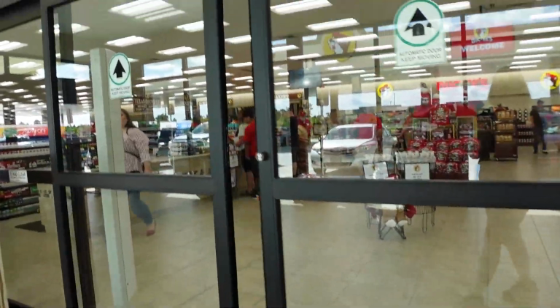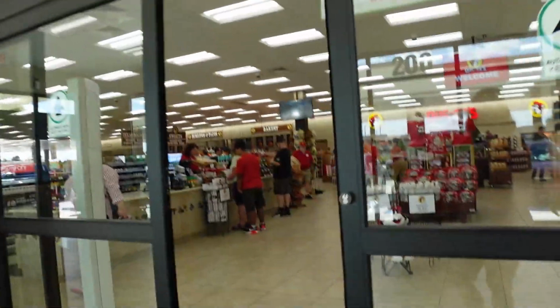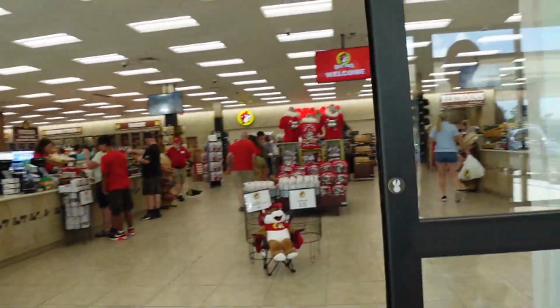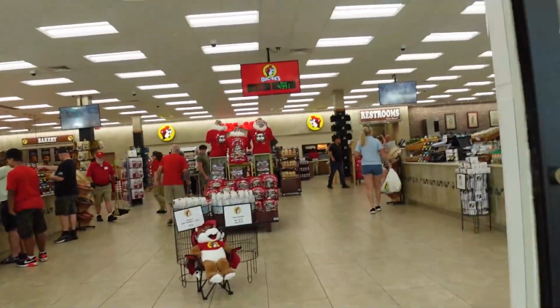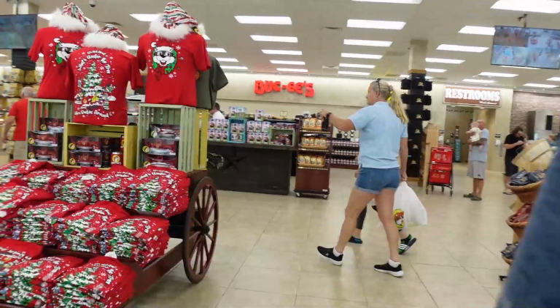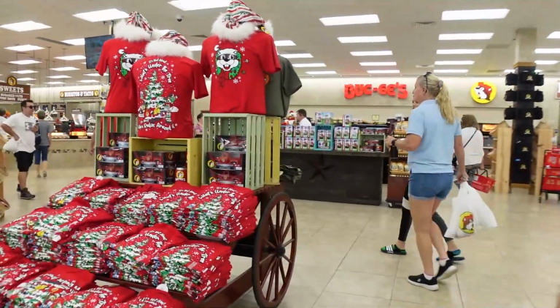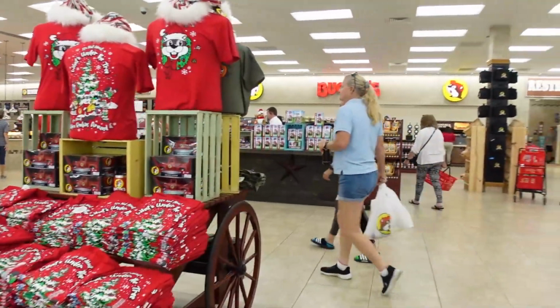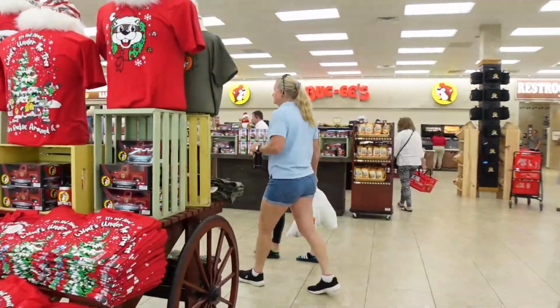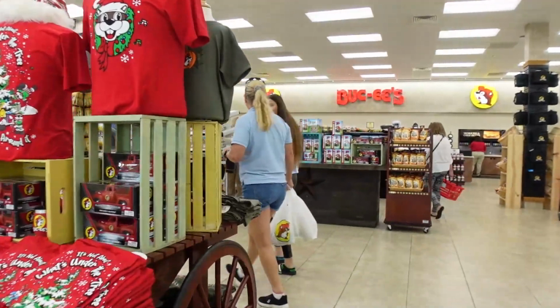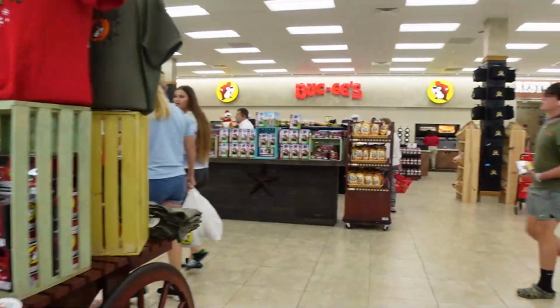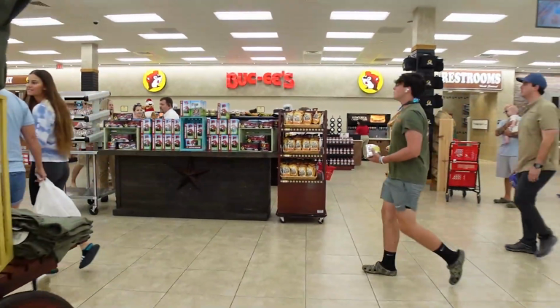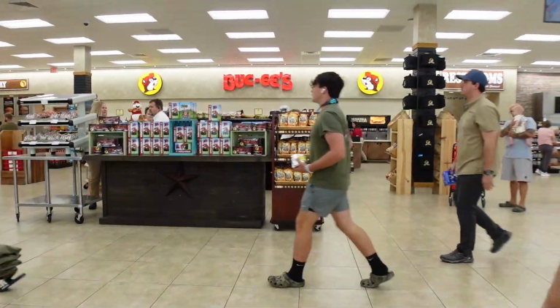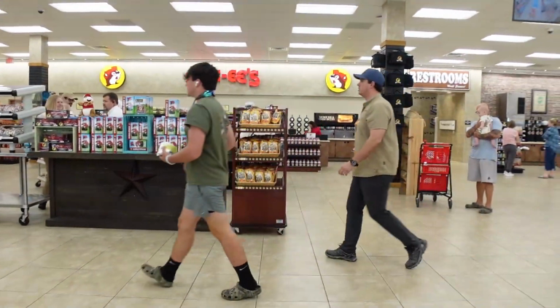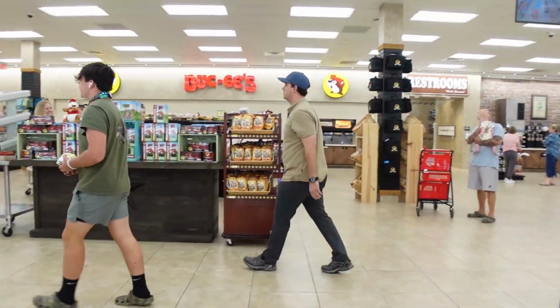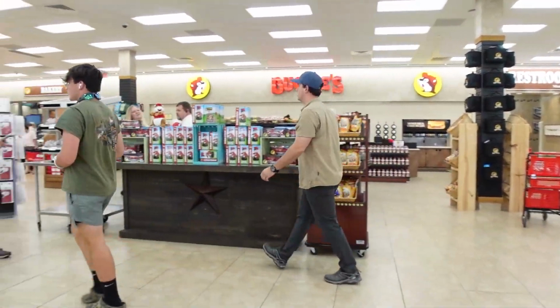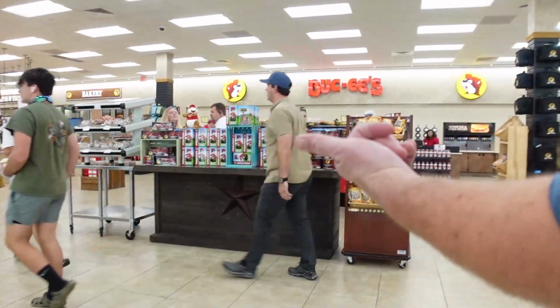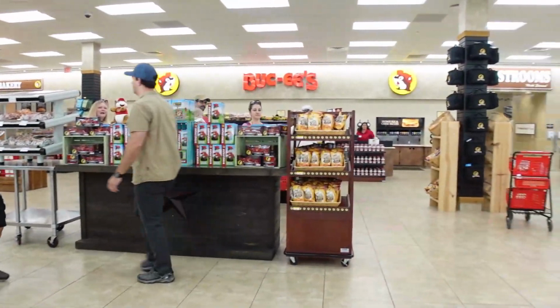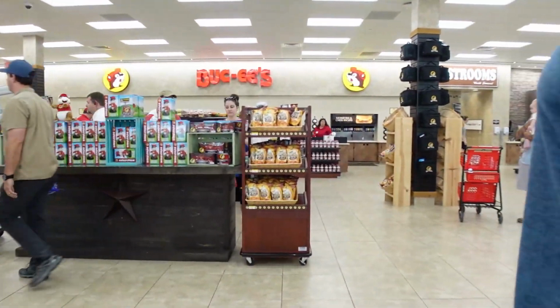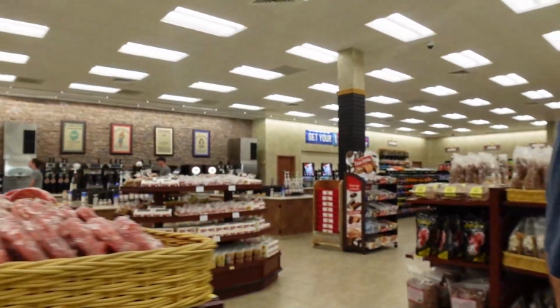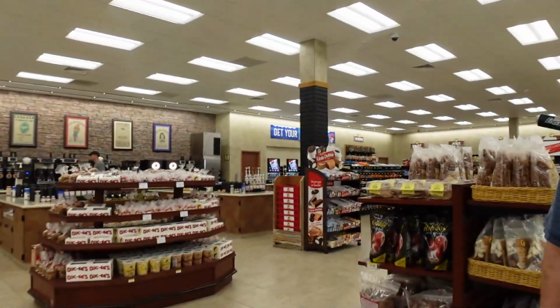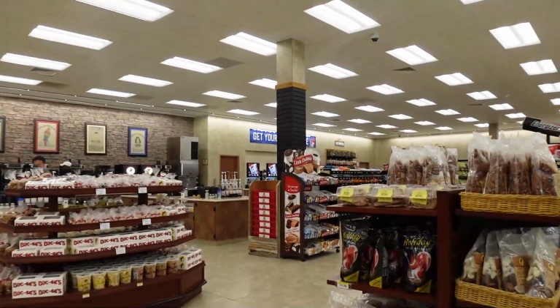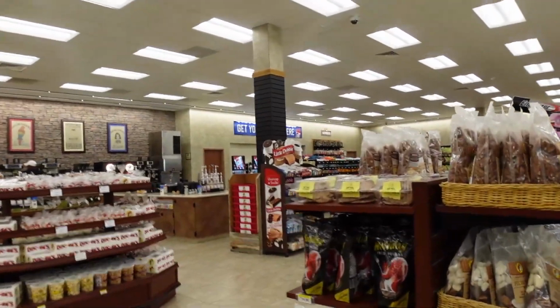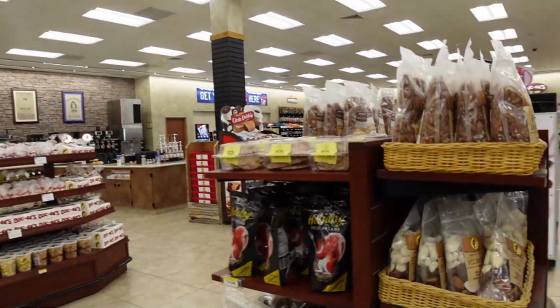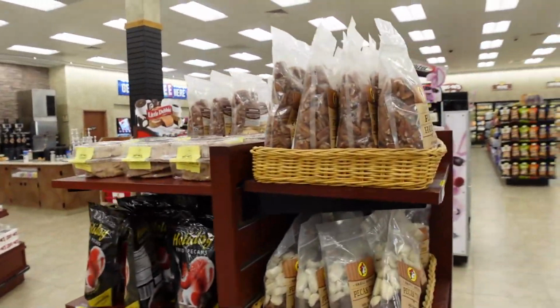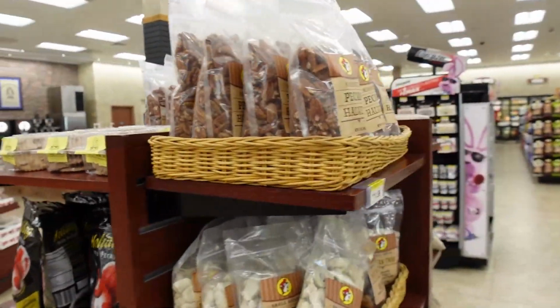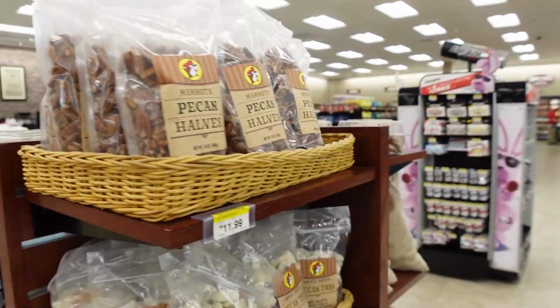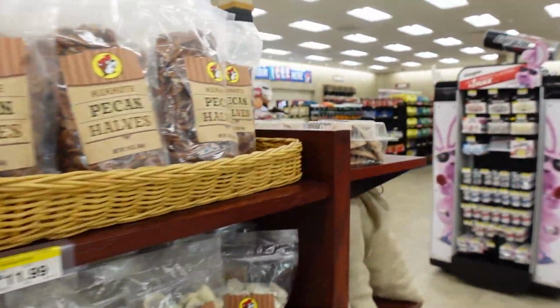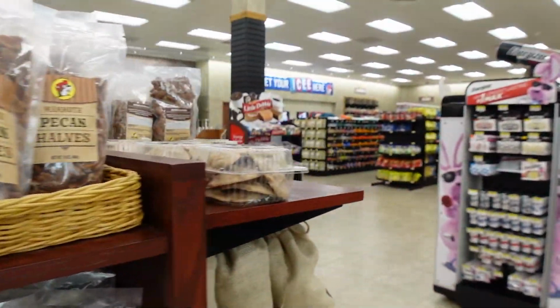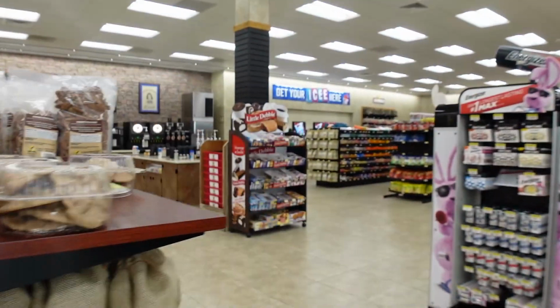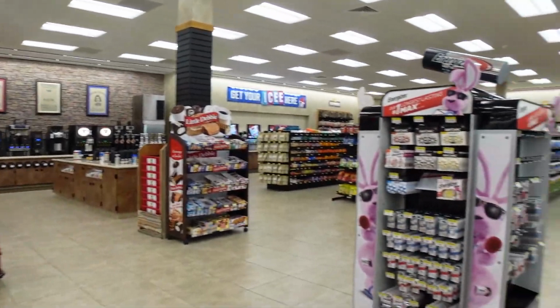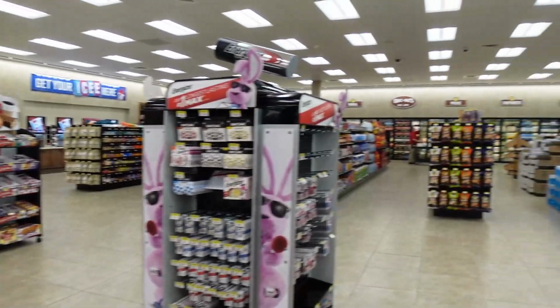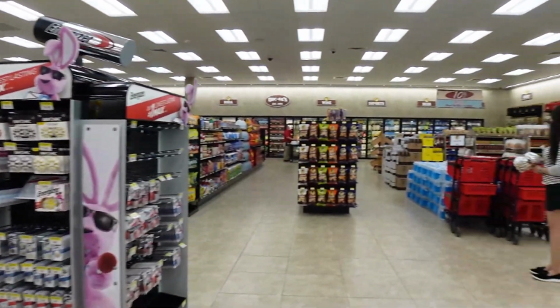When arriving inside, it basically had the feeling of a gas station store, a country market, and a theme park store with all their themed merchandise all in one. The area to the right was more like a little mini mart.